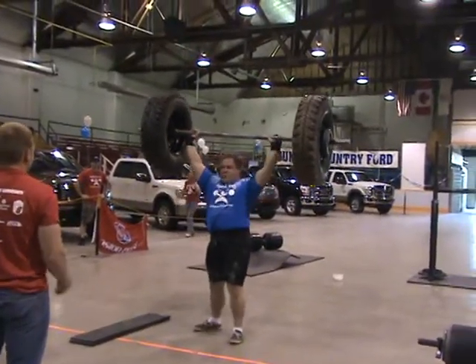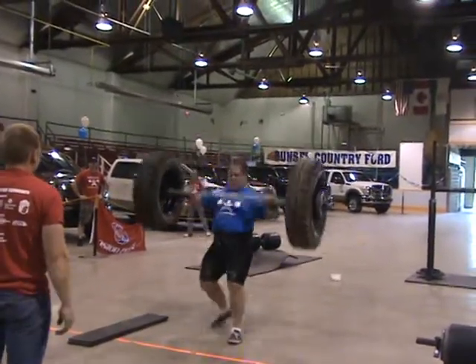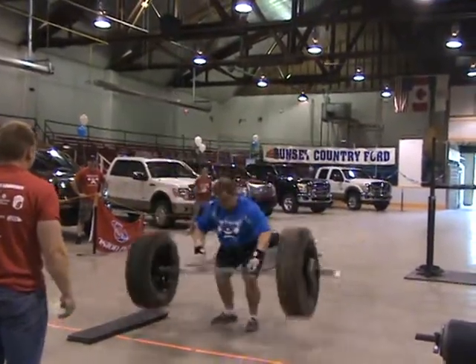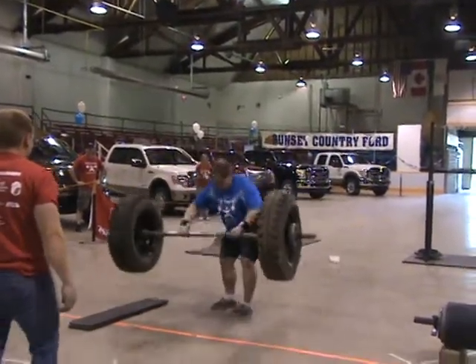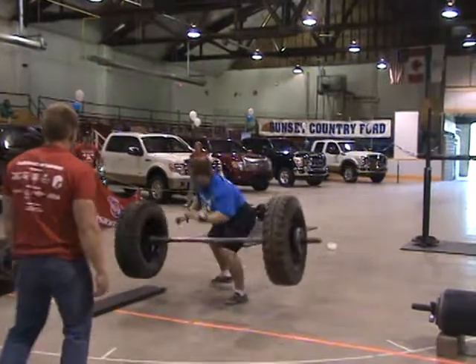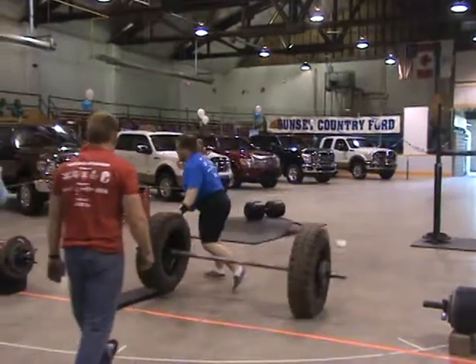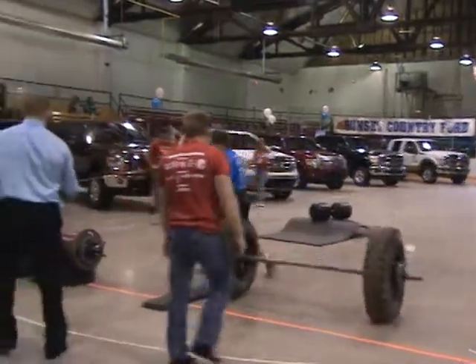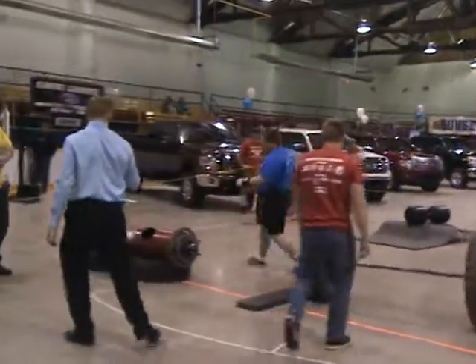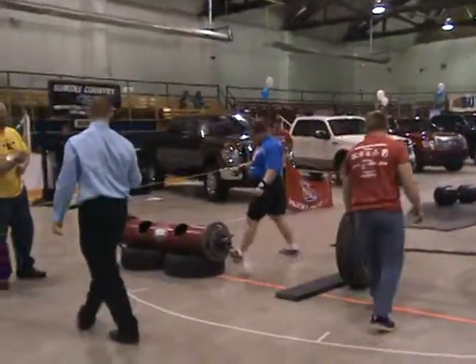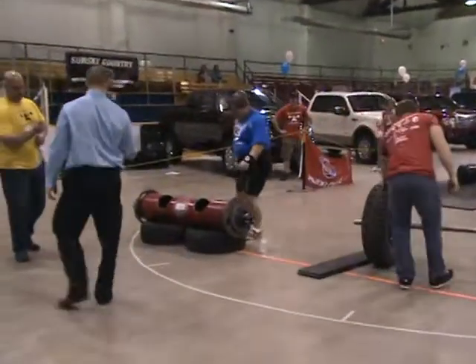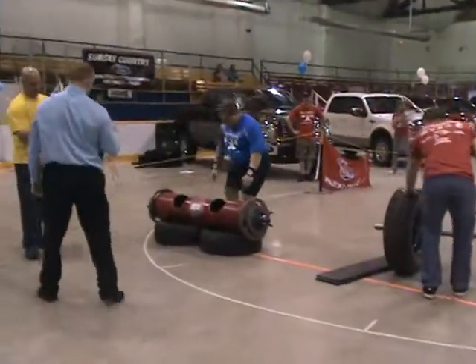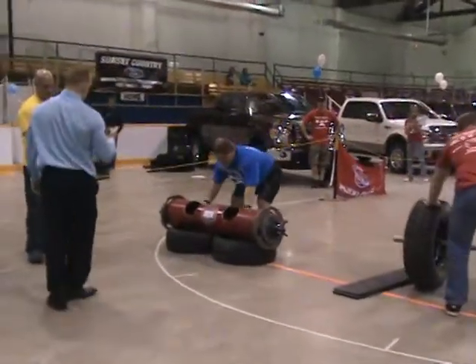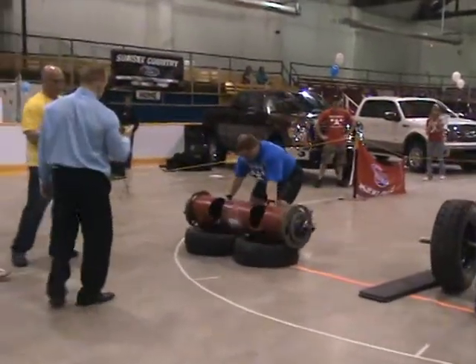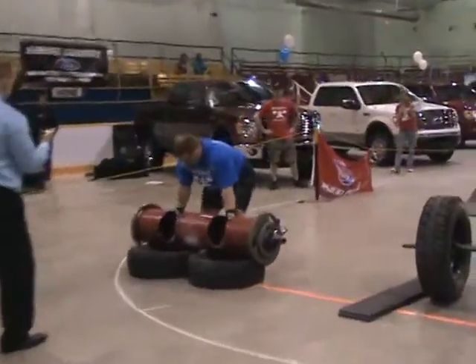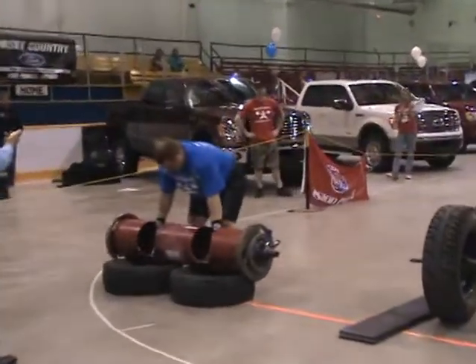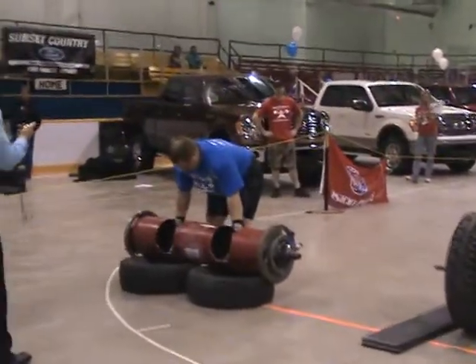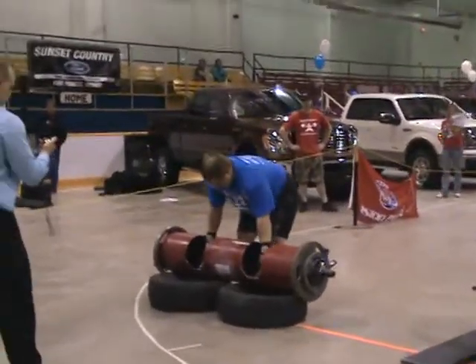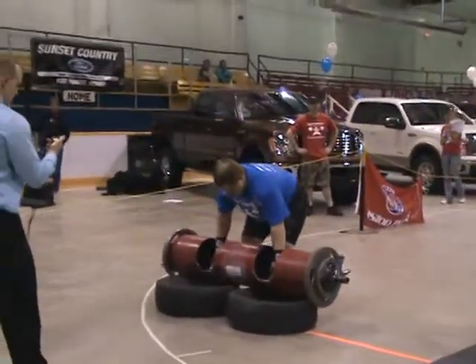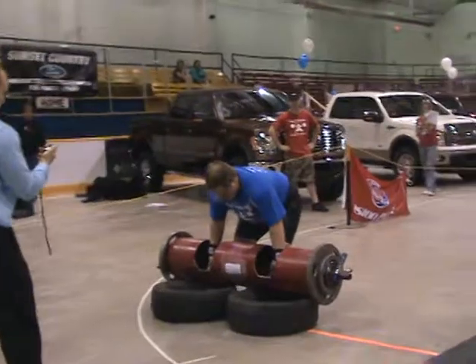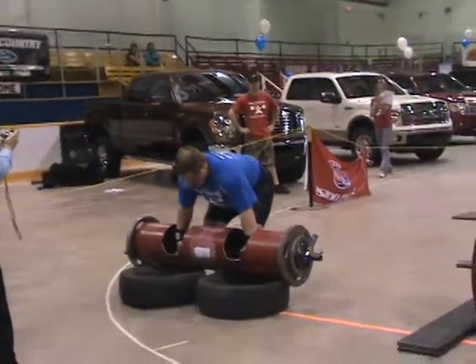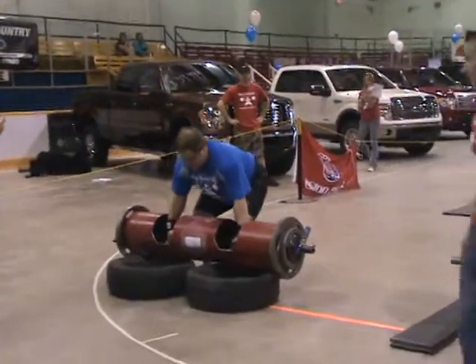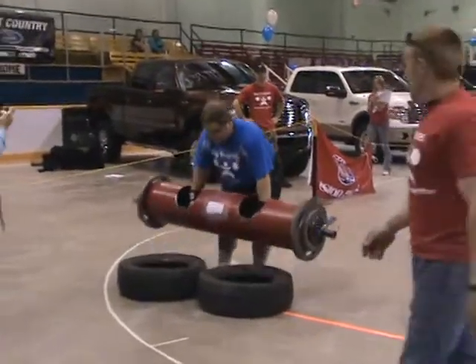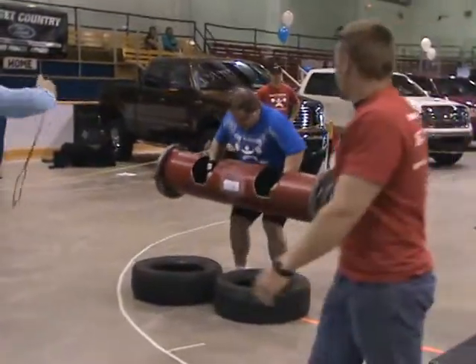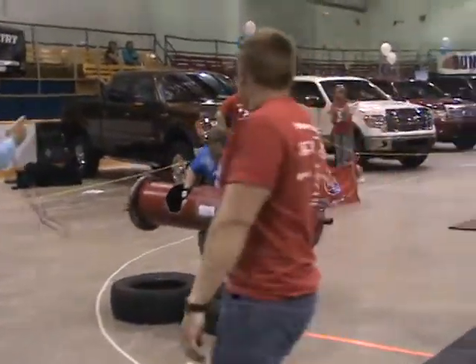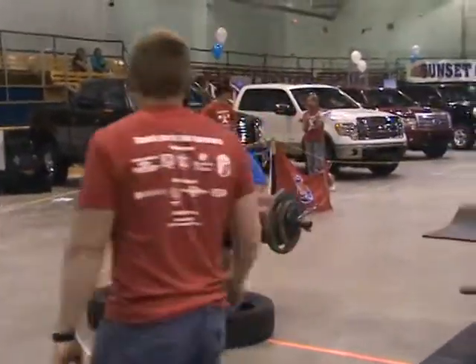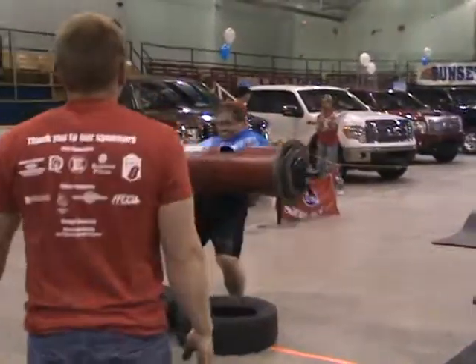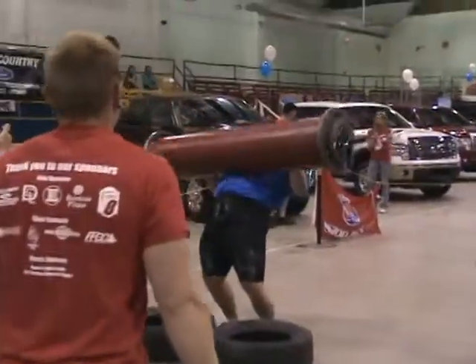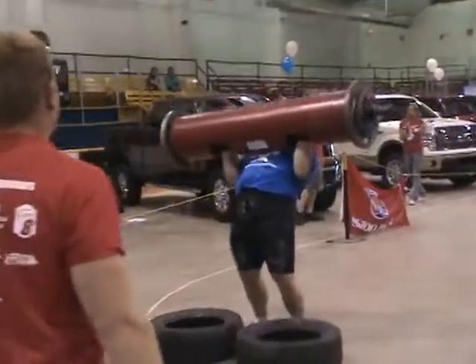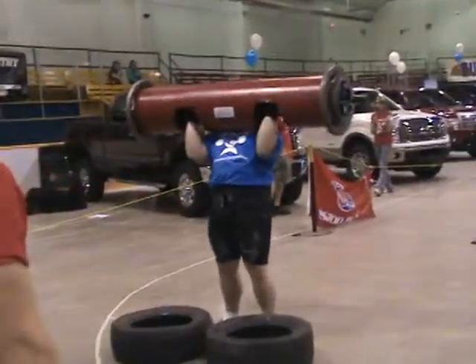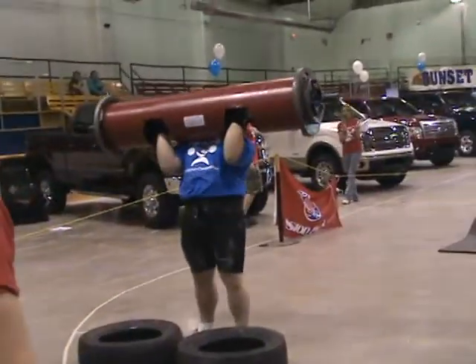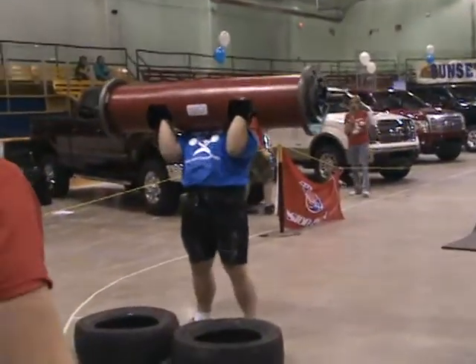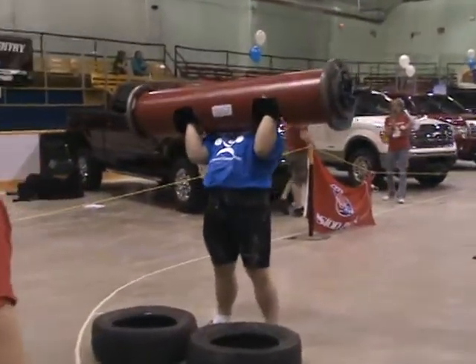He's going on to the big lock. This is 310 pounds. He's going to lift it overhead.